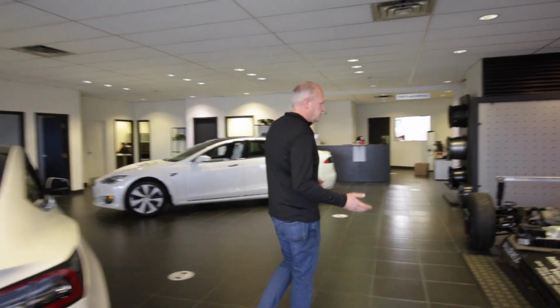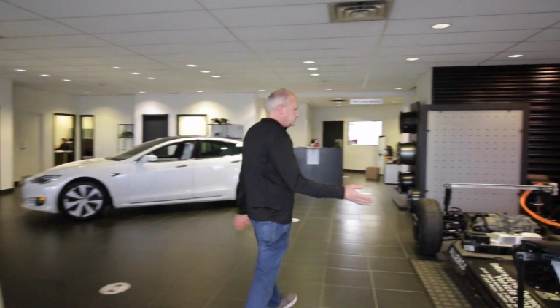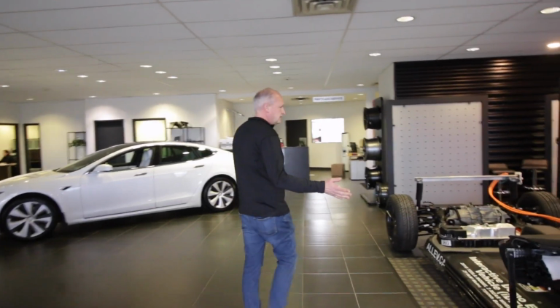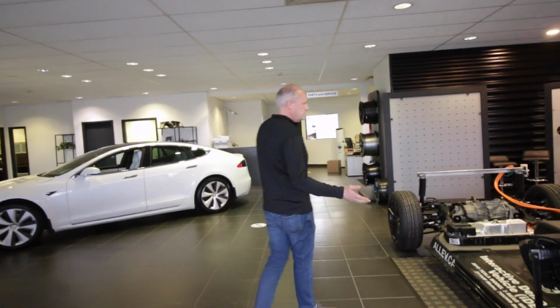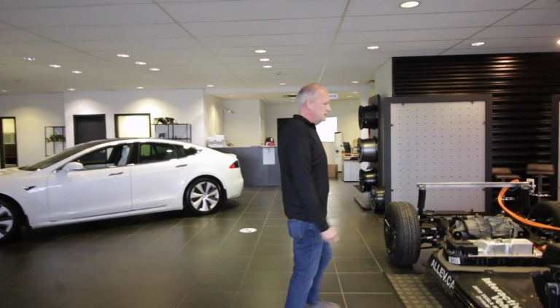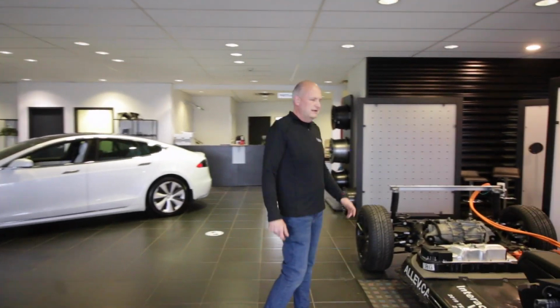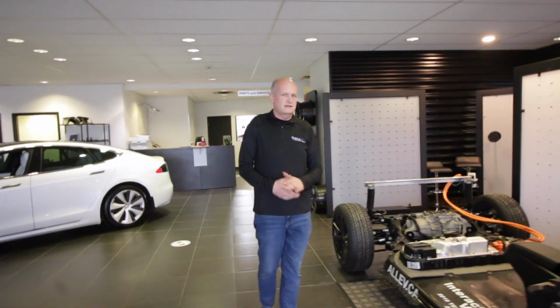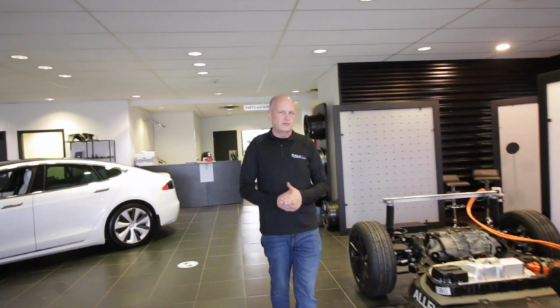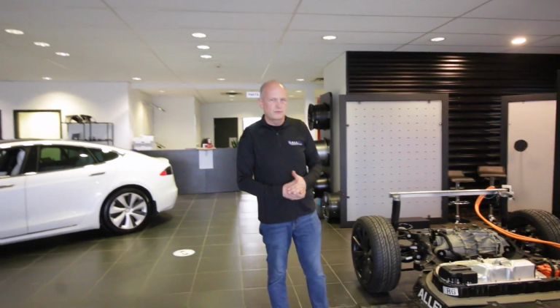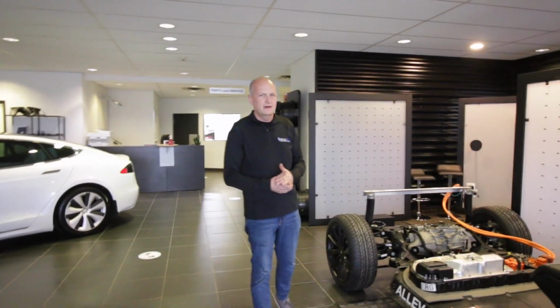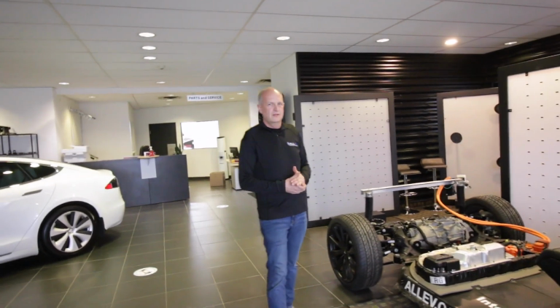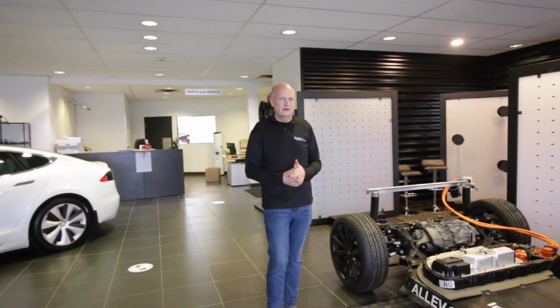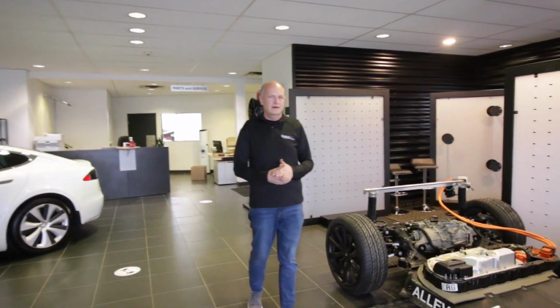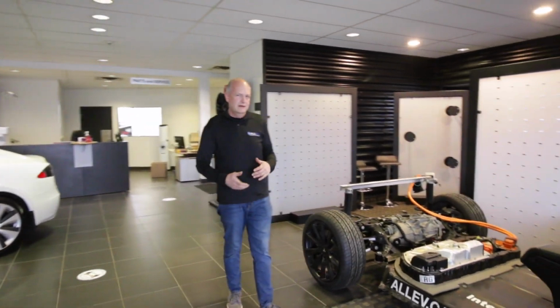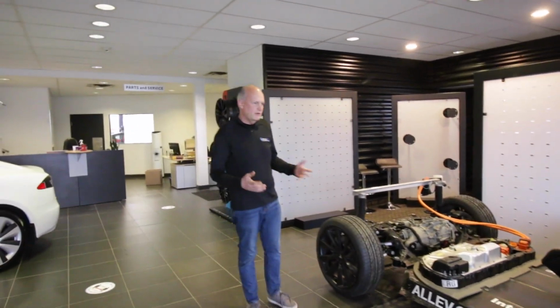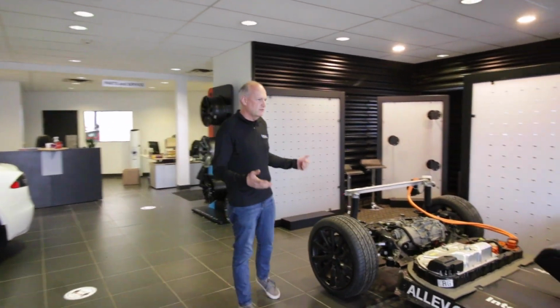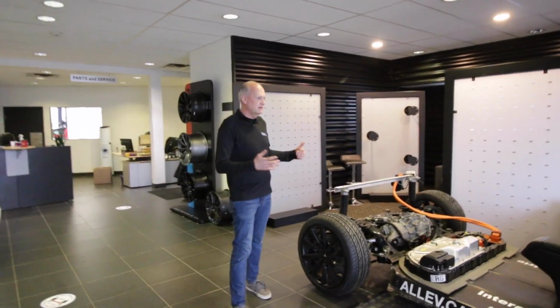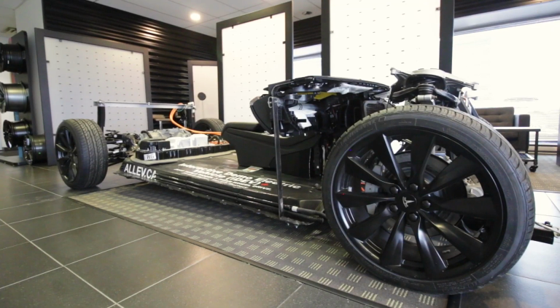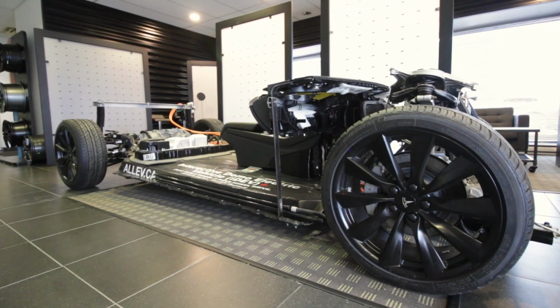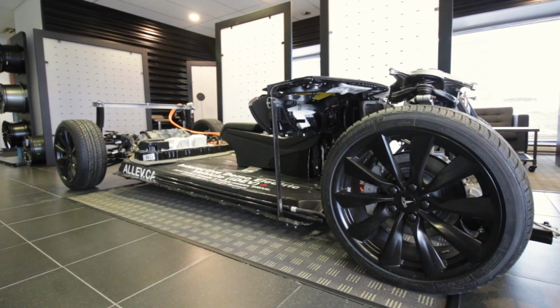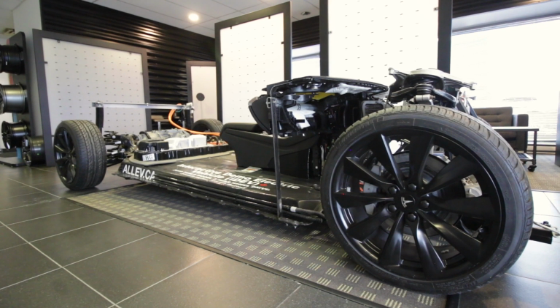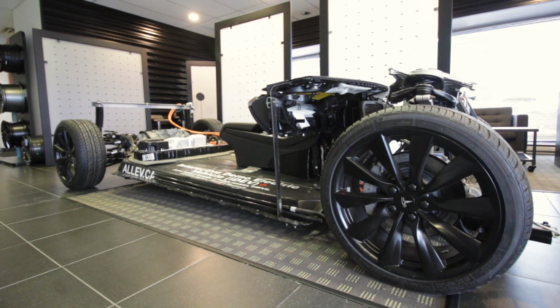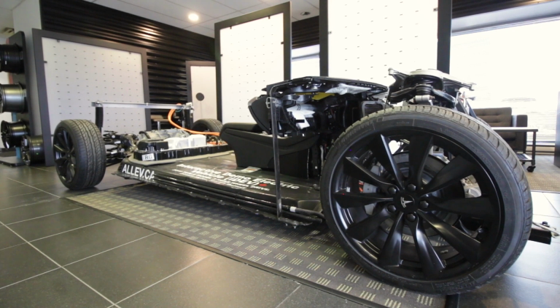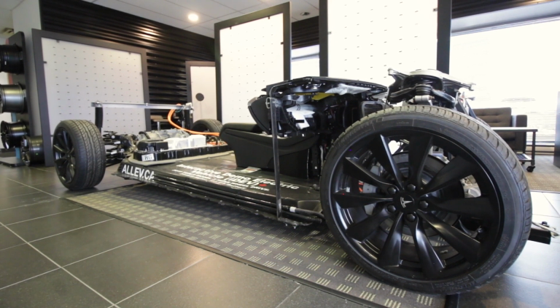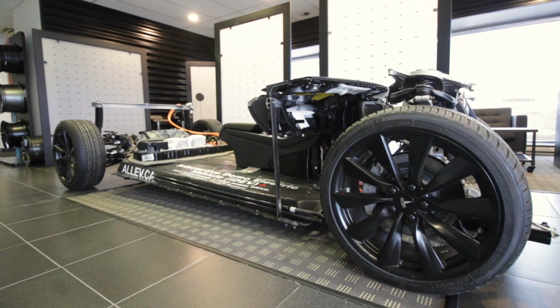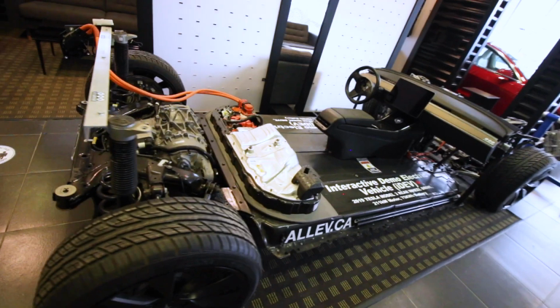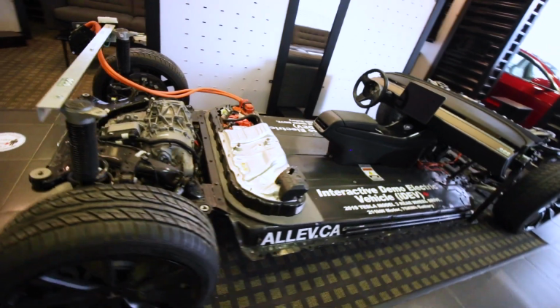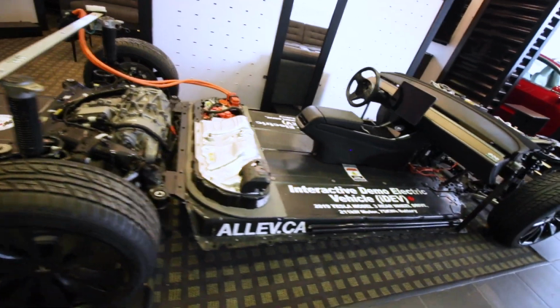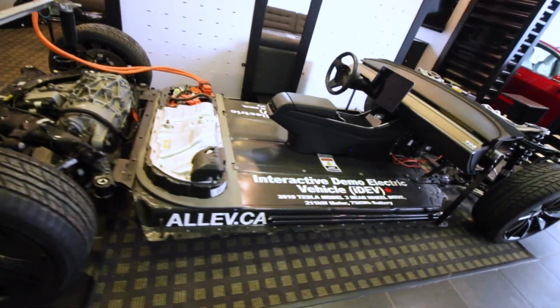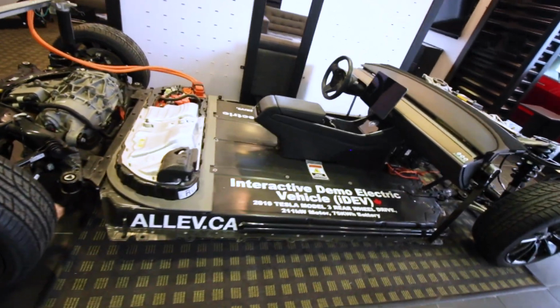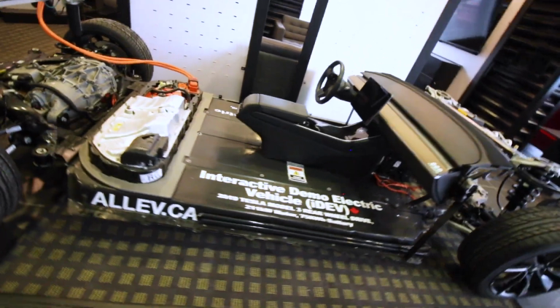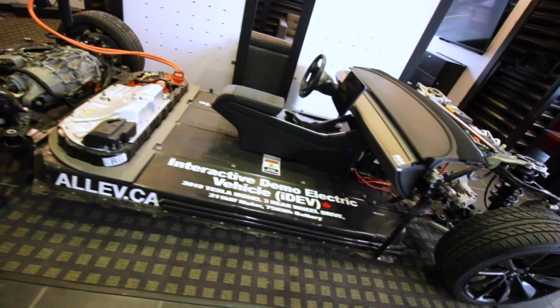It actually started as a 2019 Tesla Model 3 with 2800 kilometers on it. In the process, we disassembled the vehicle and removed the body panels to be able to showcase the components within an electric vehicle.